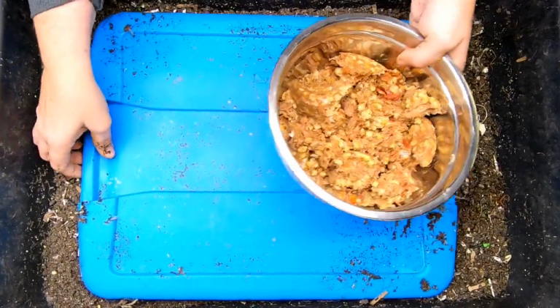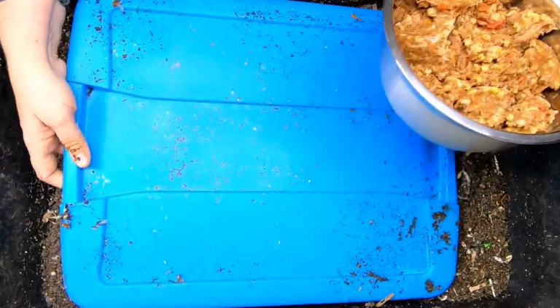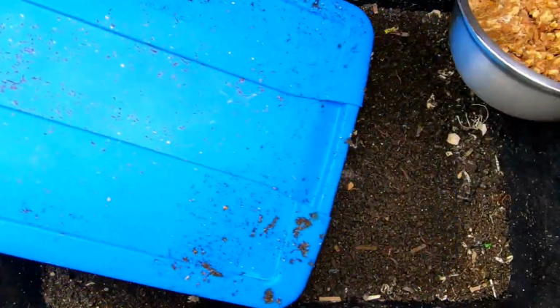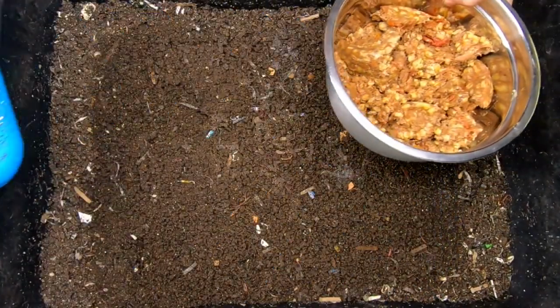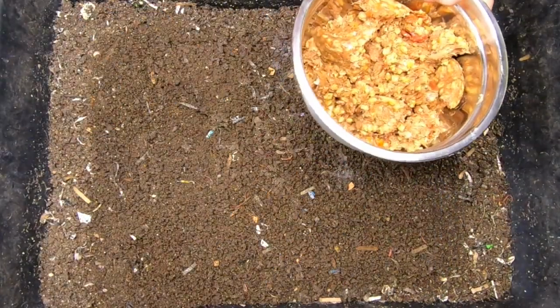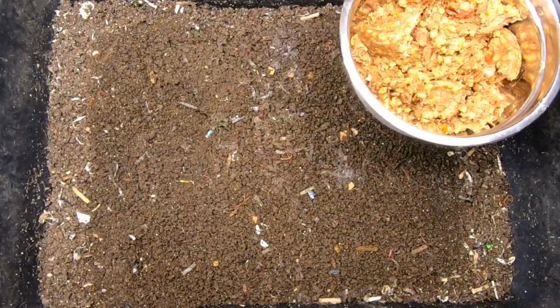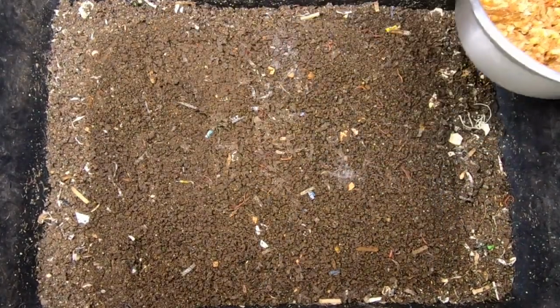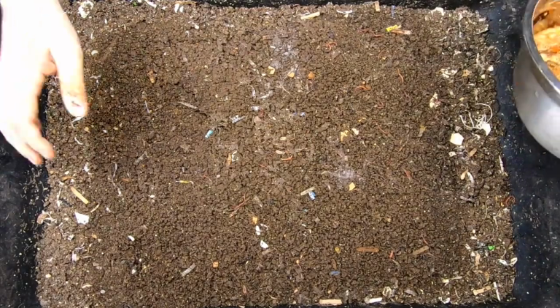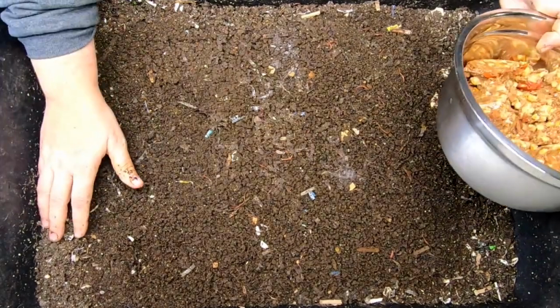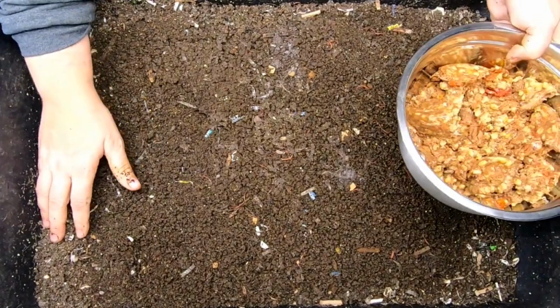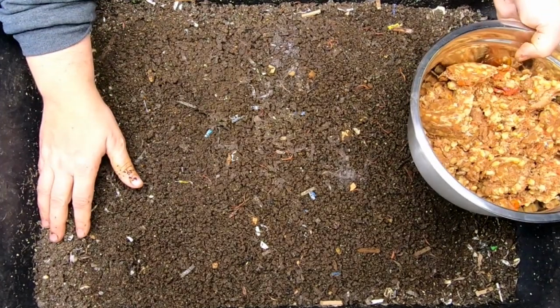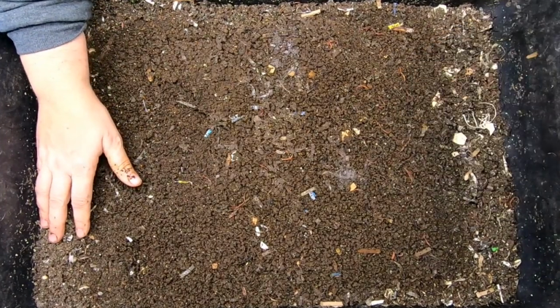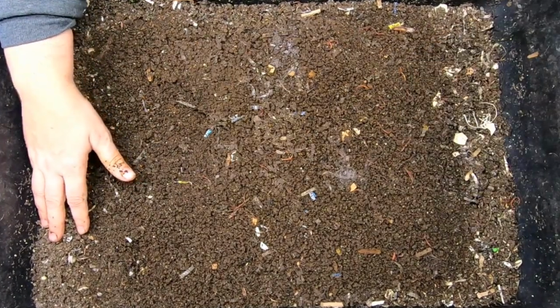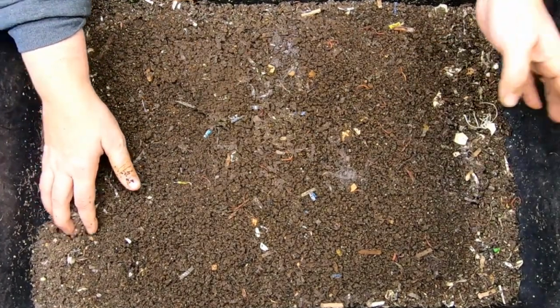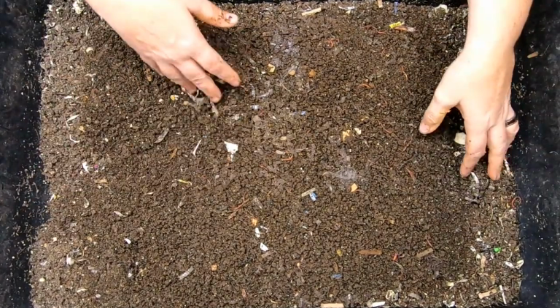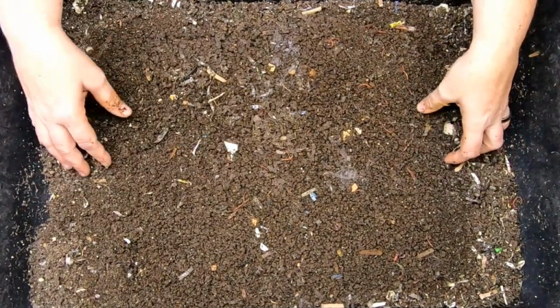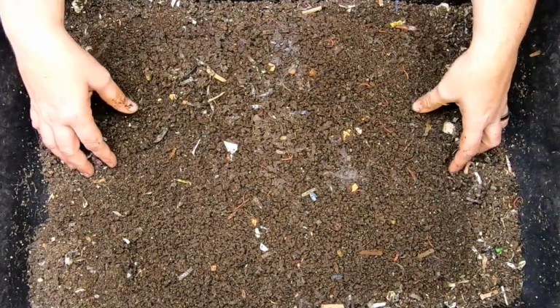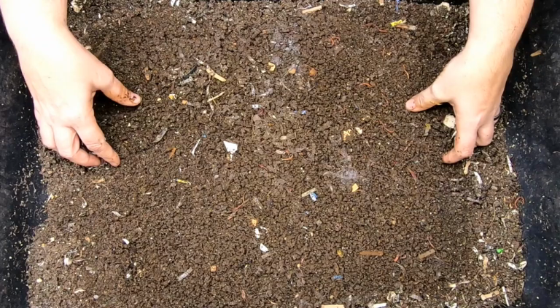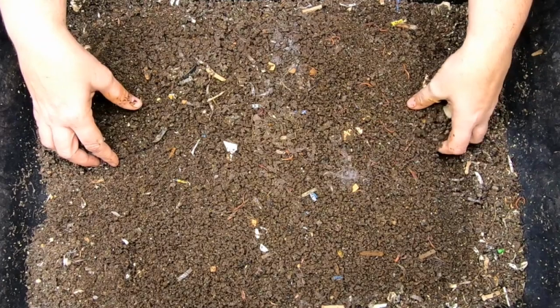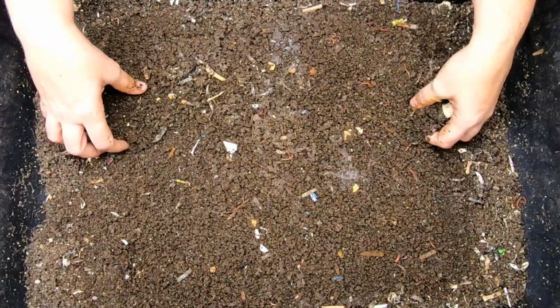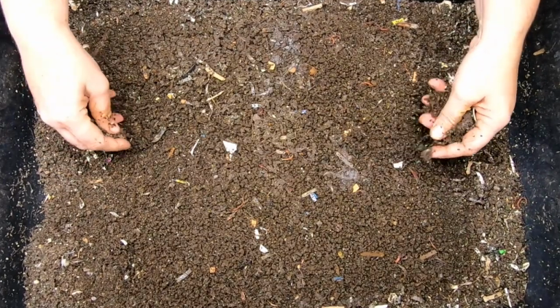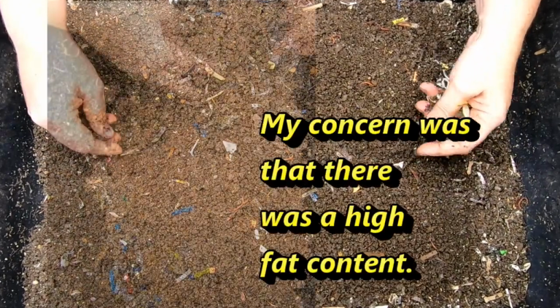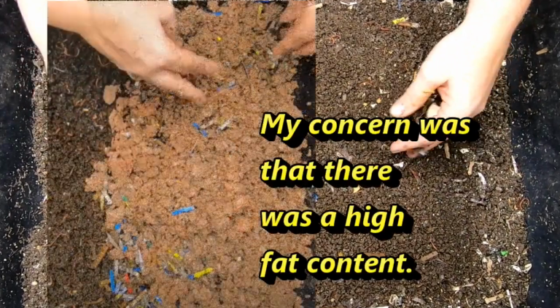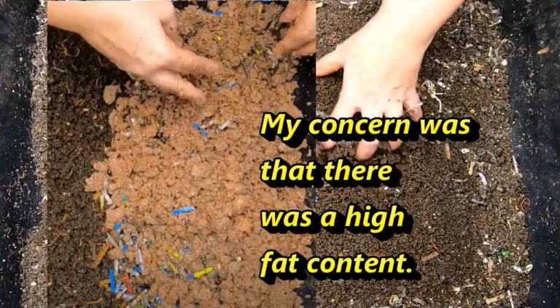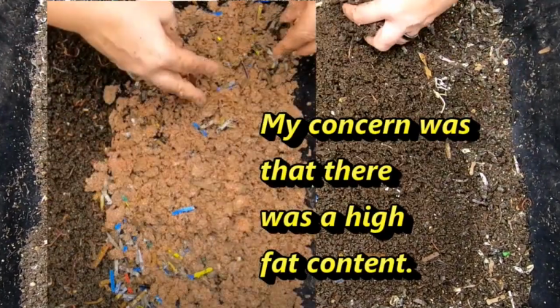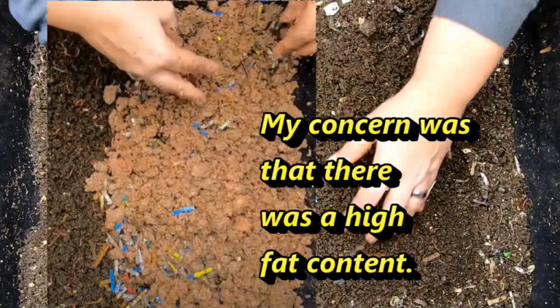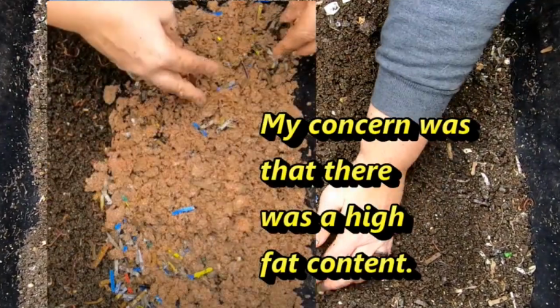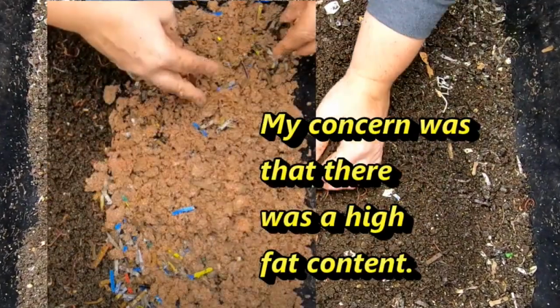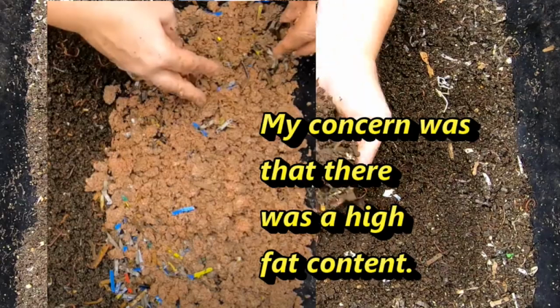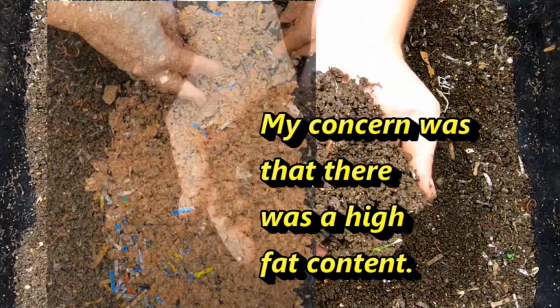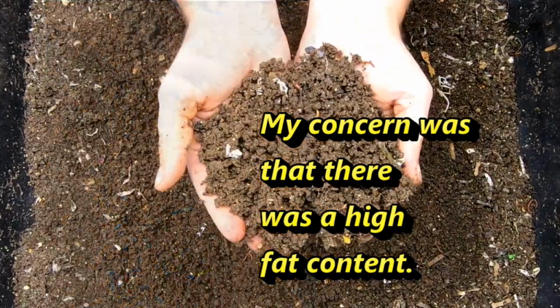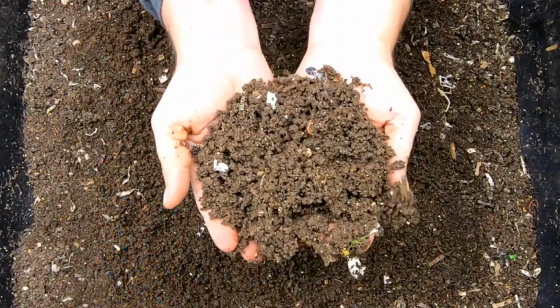What we have right now is they've been fed deer meatloaf last time, so we're going to take a look in on that, and then we're also going to feed them up and get them some more bedding, because they have made some beautiful castings. Look at that.